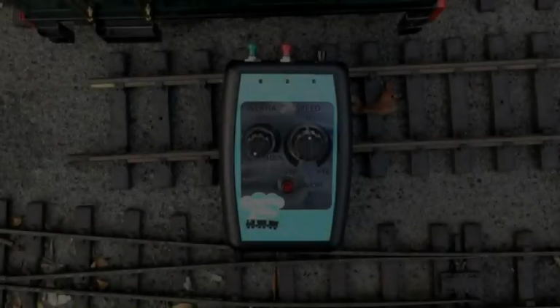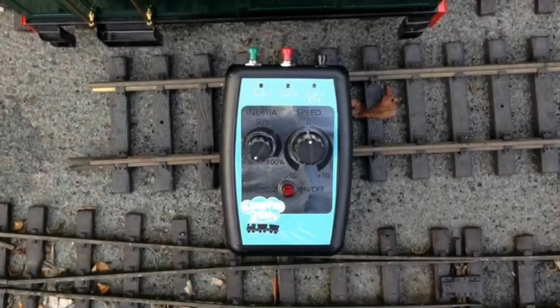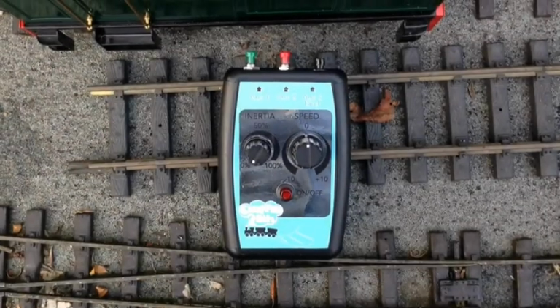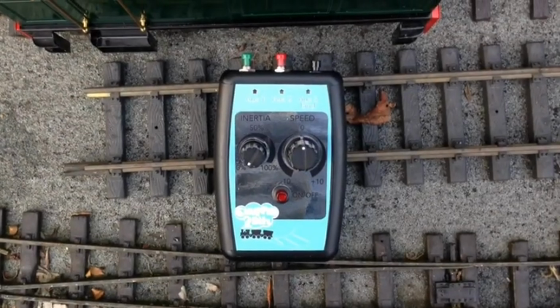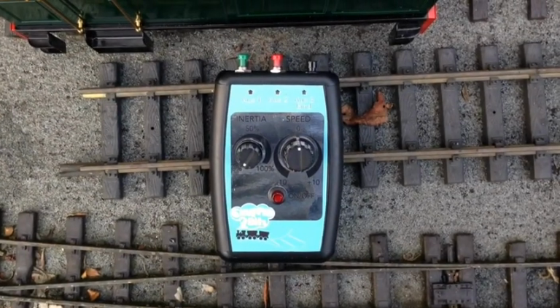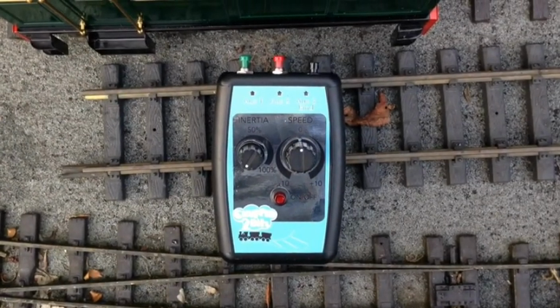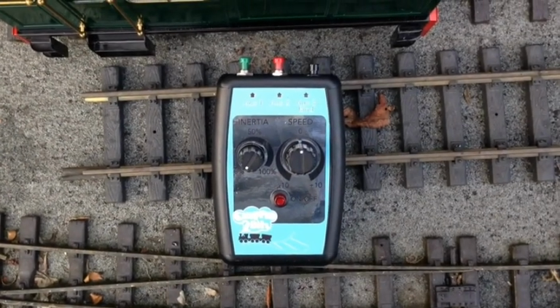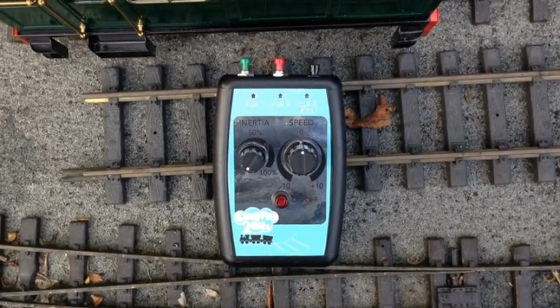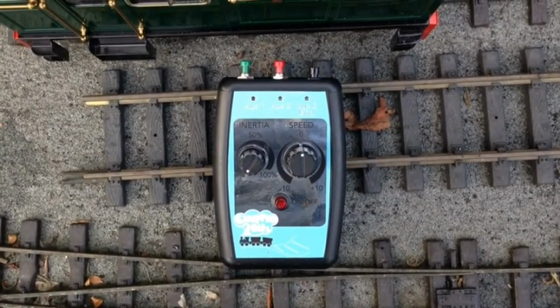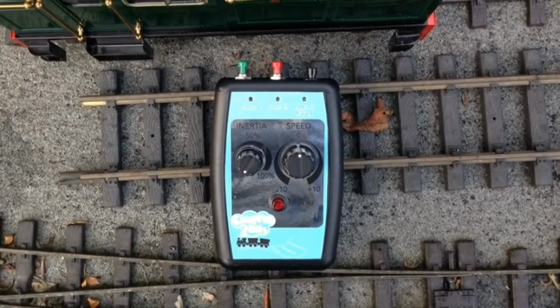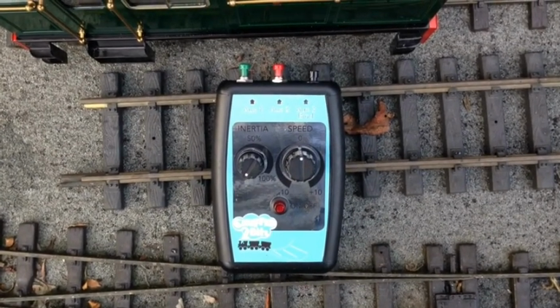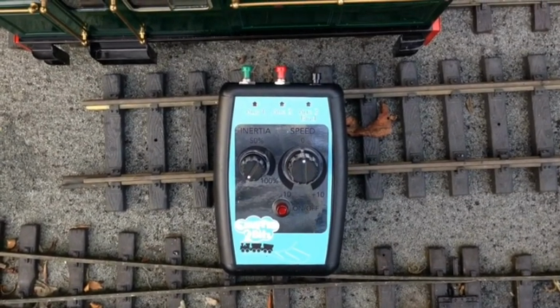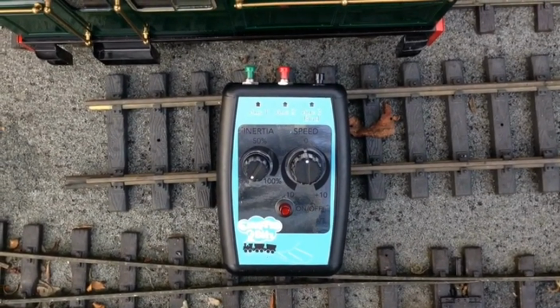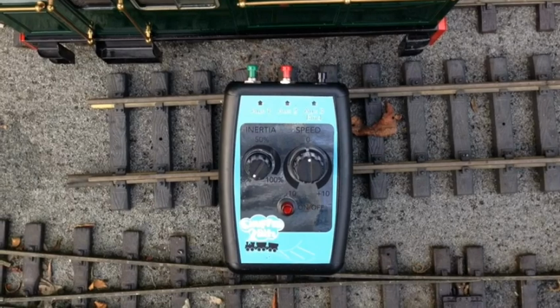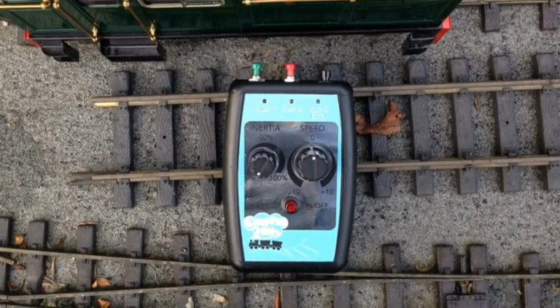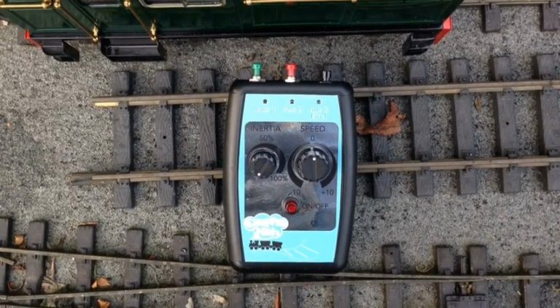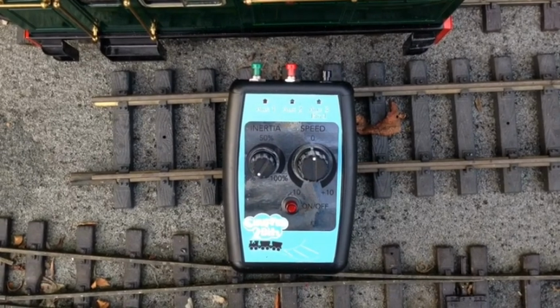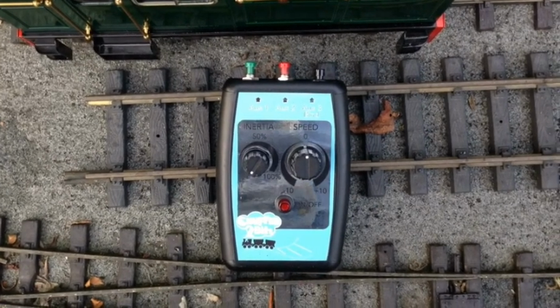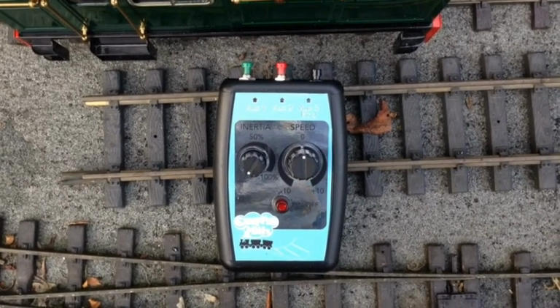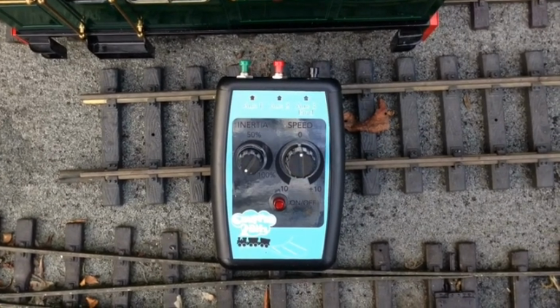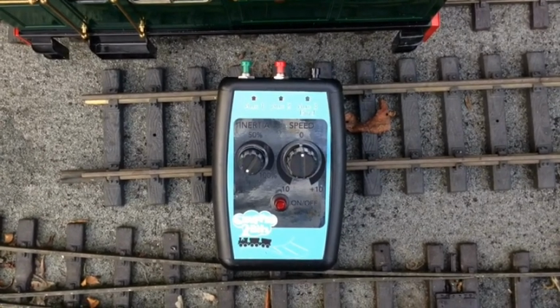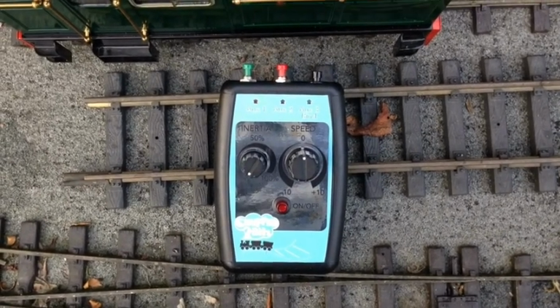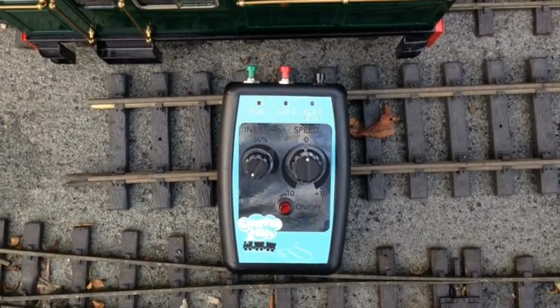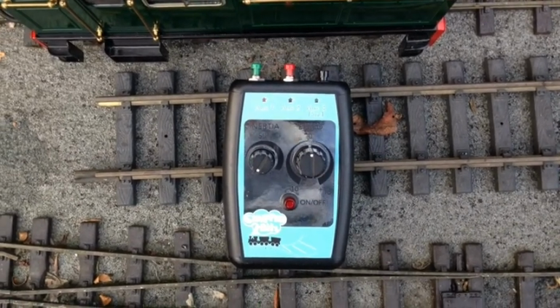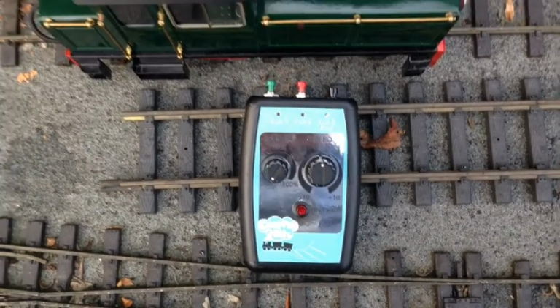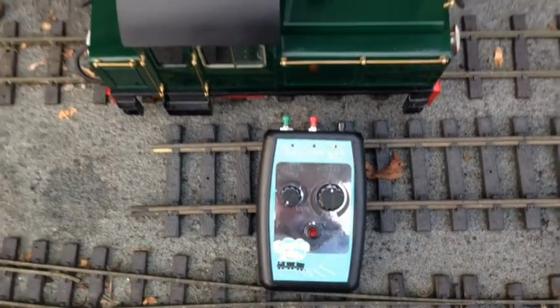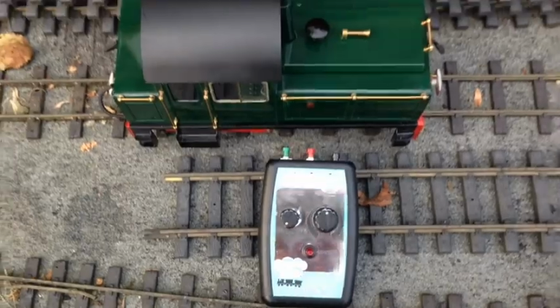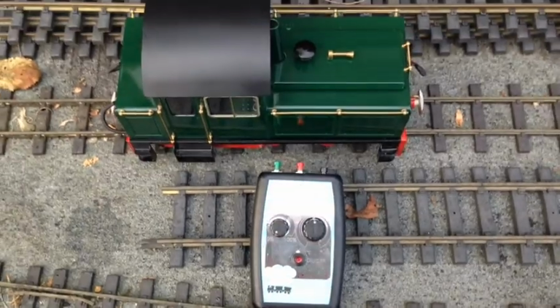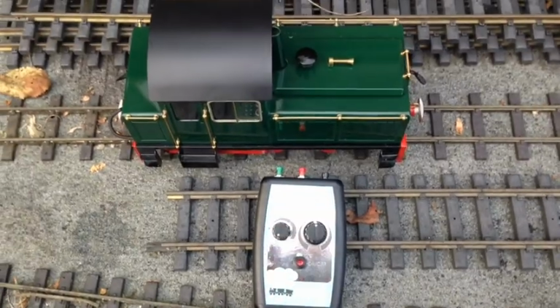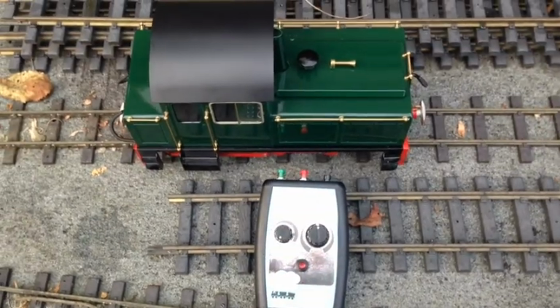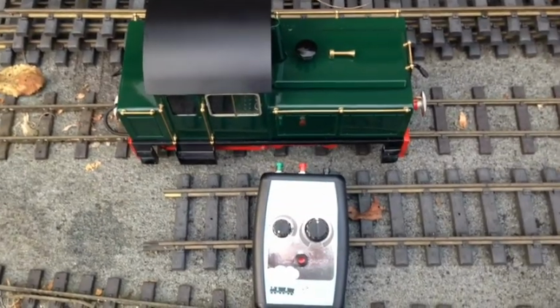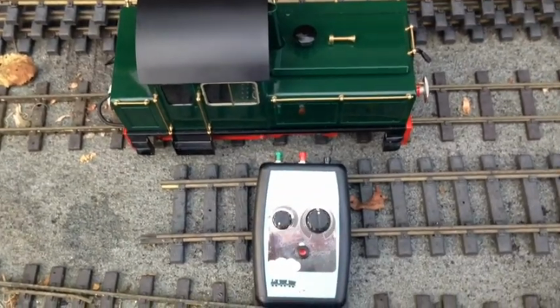Hi there, it's Mike here from Chuffed to Bits. This is just a quick video demonstrating my new handheld radio control system which I've installed into a Roundhouse Crickieth Castle, as you can see here.